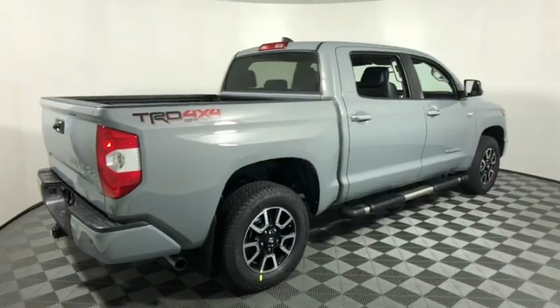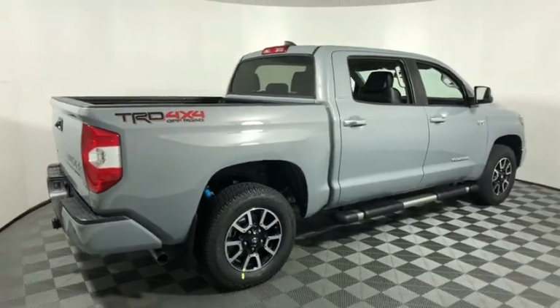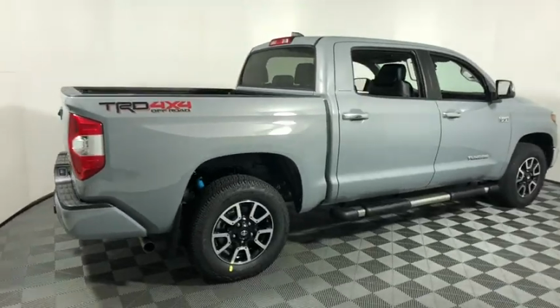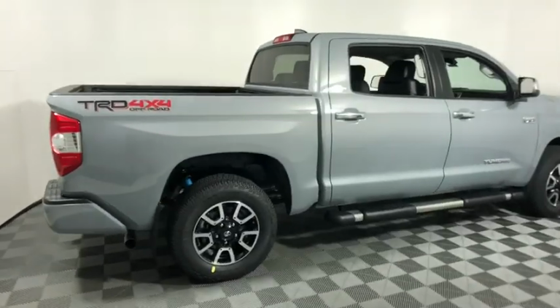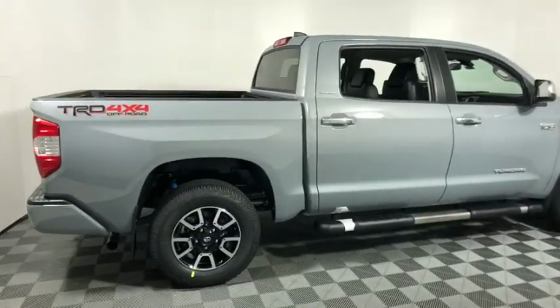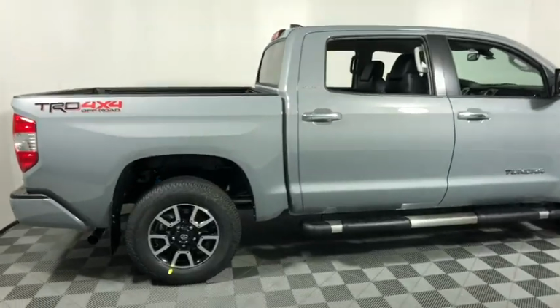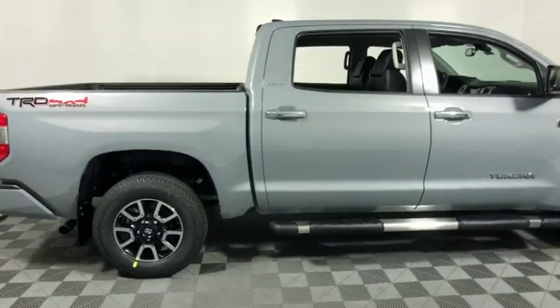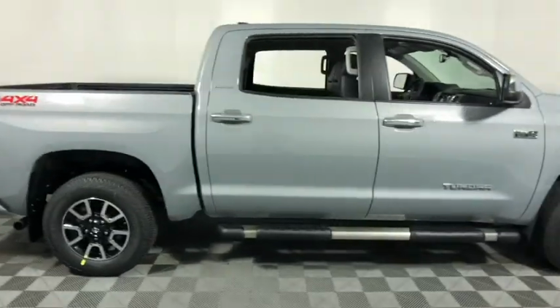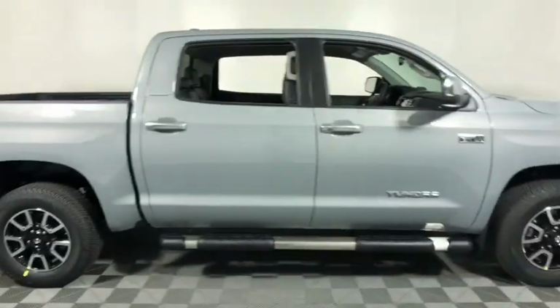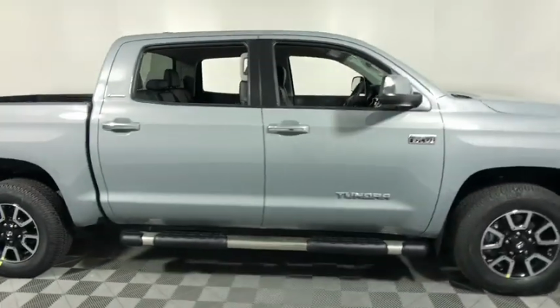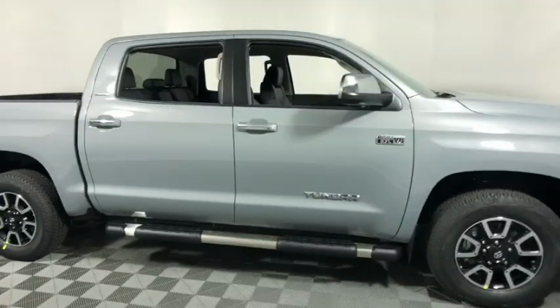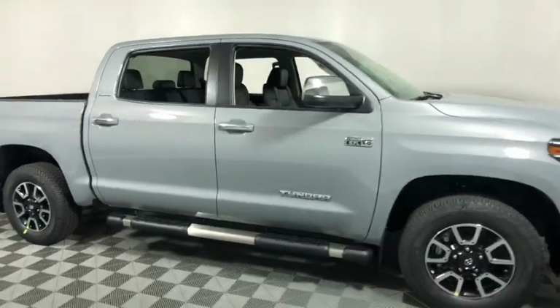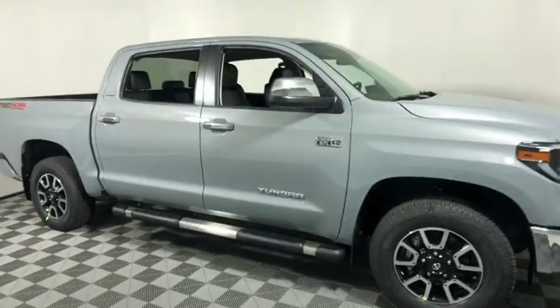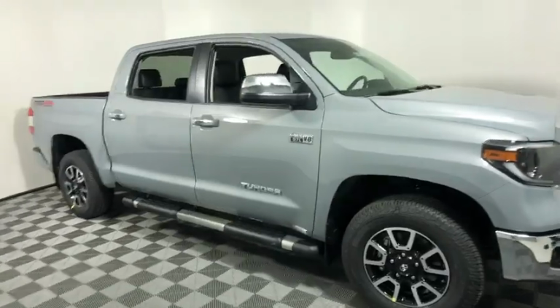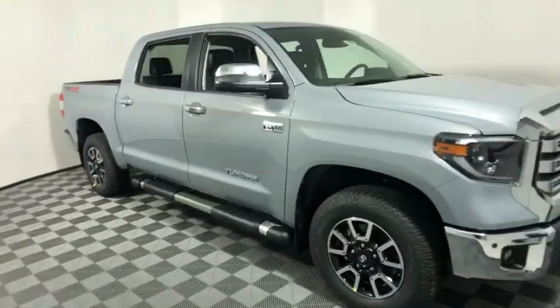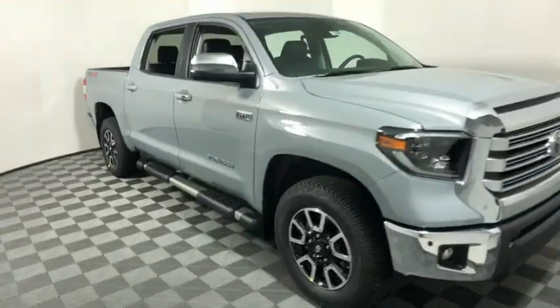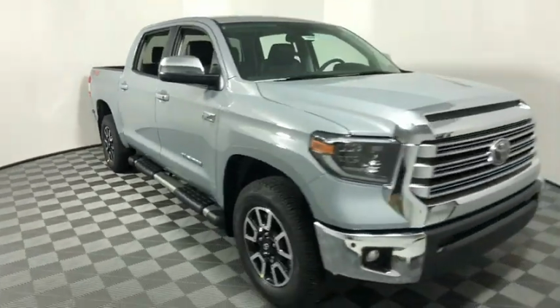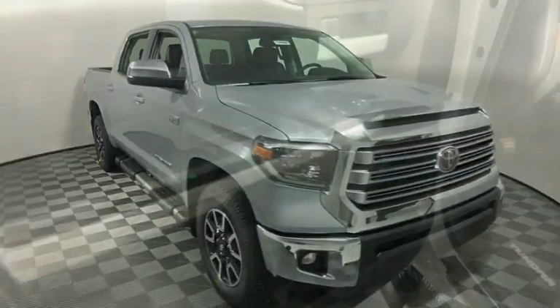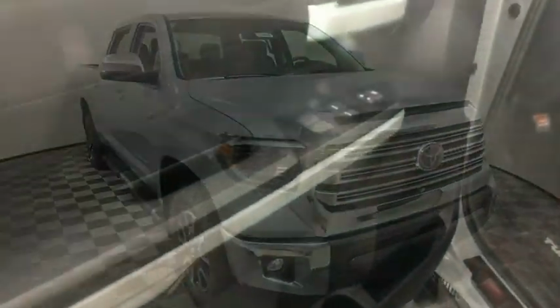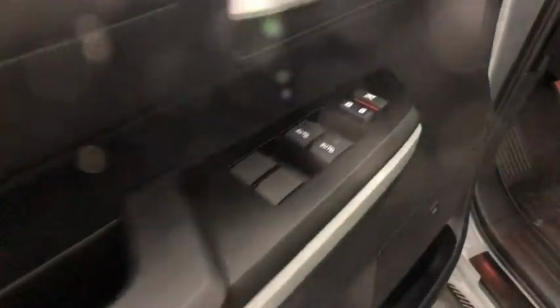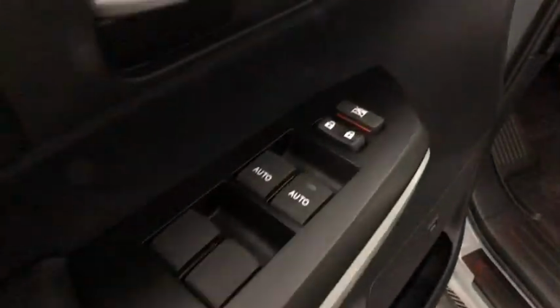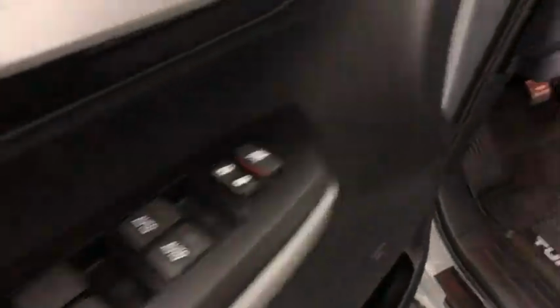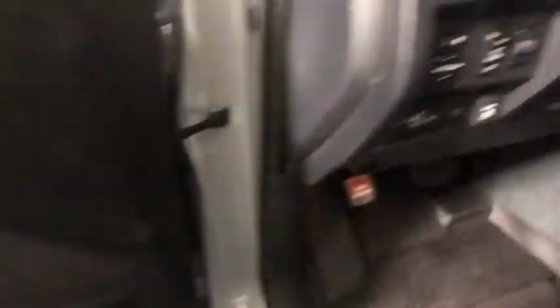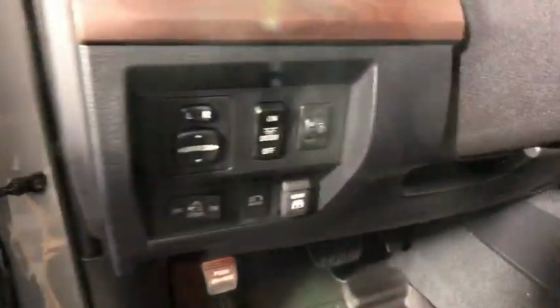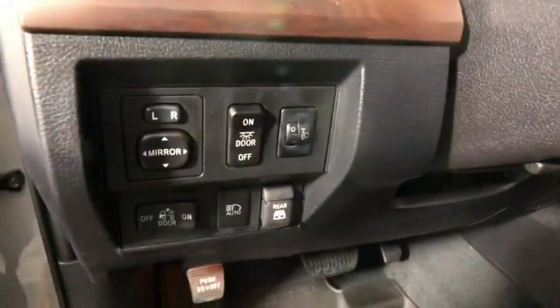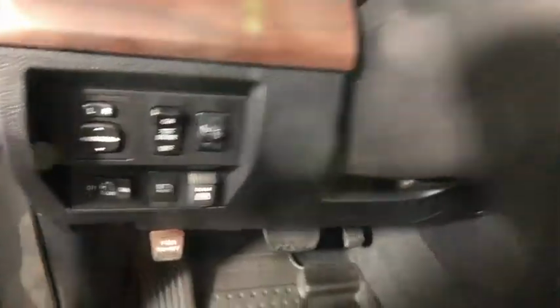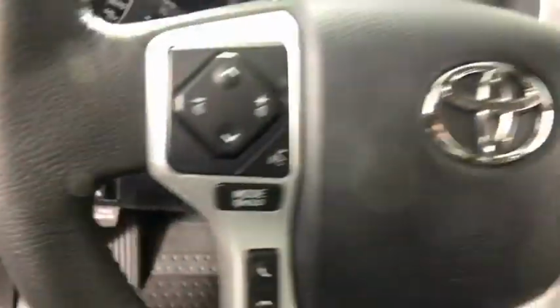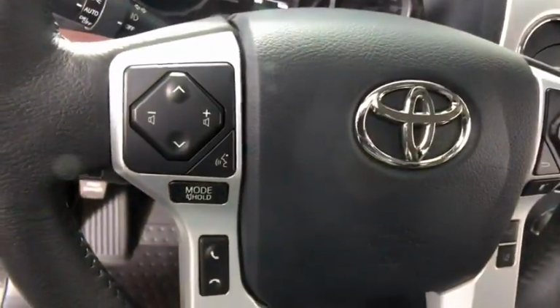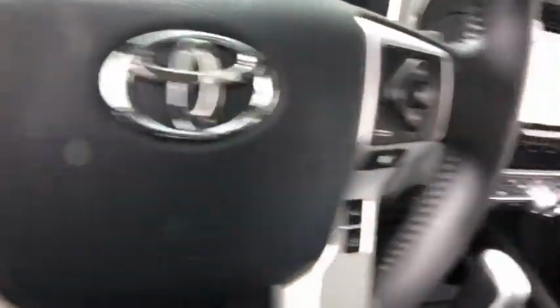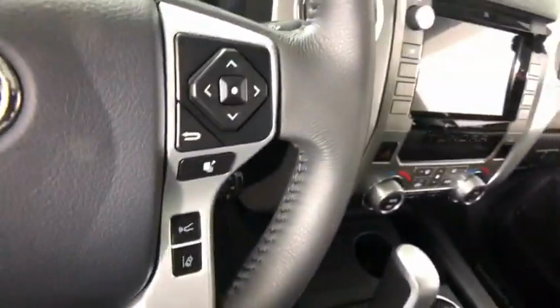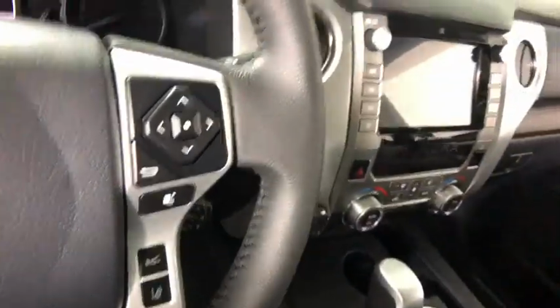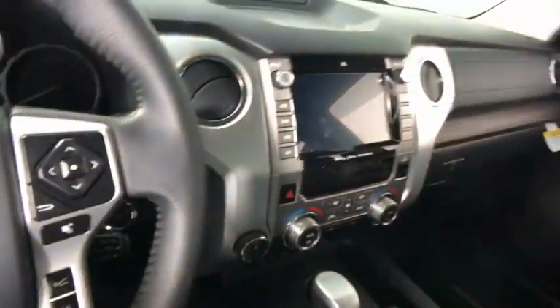Come test drive the 2020 Toyota Tundra. Tundra has a number of unique features useful for those using it as a work truck, including extra-large door handles, a deck rail system, and an integrated tow hitch.